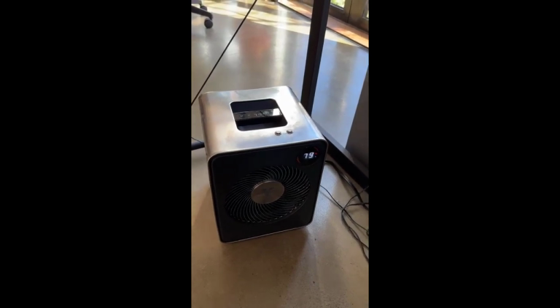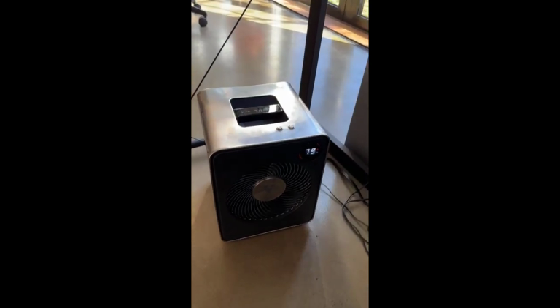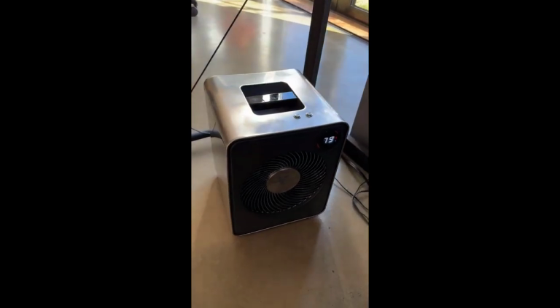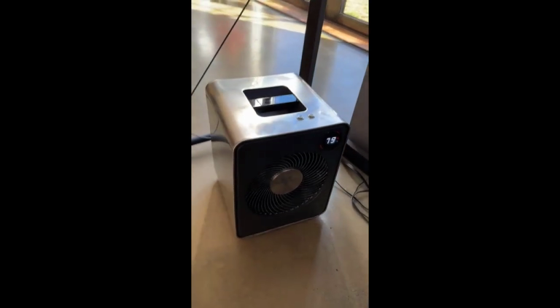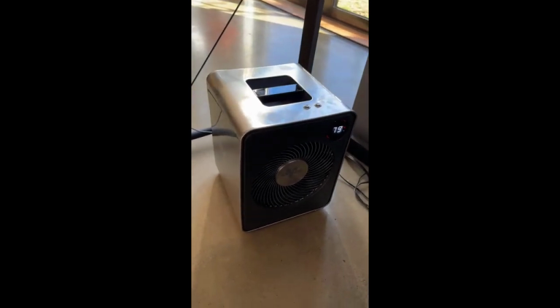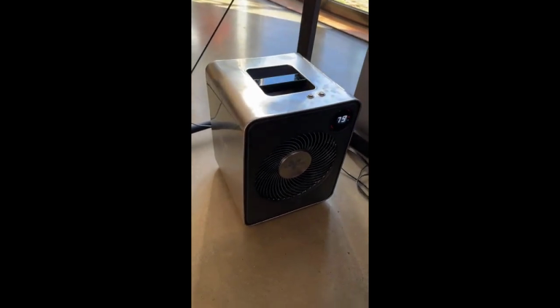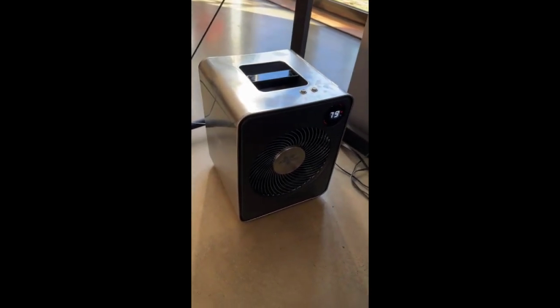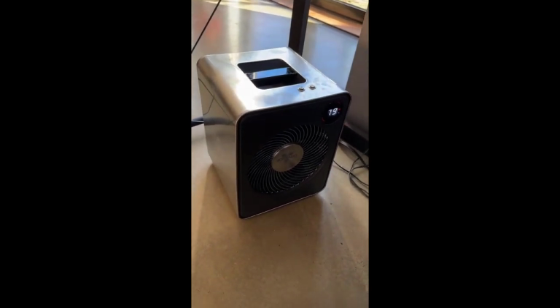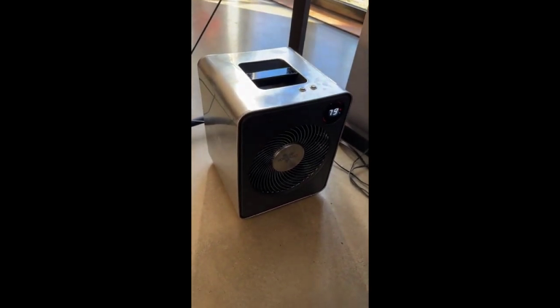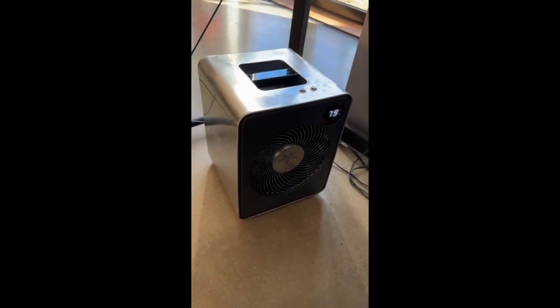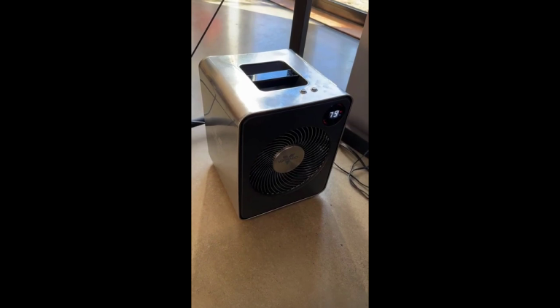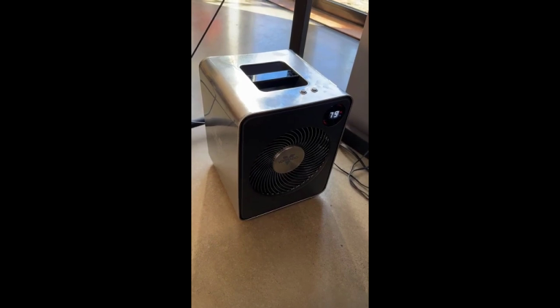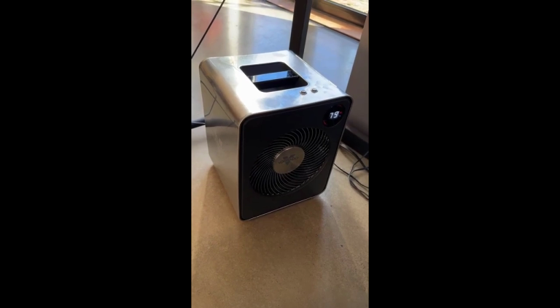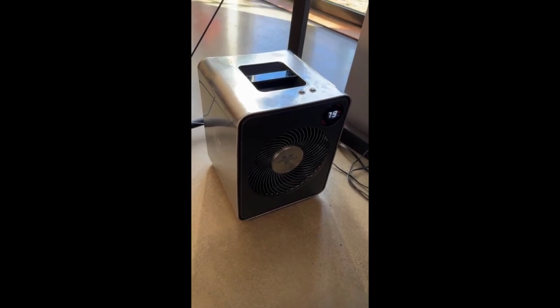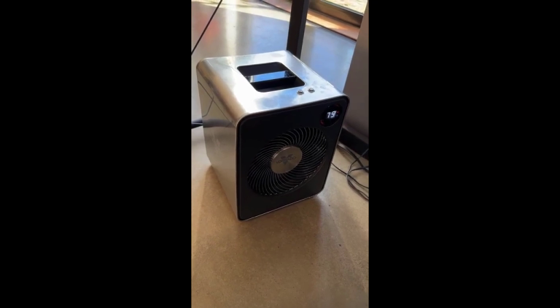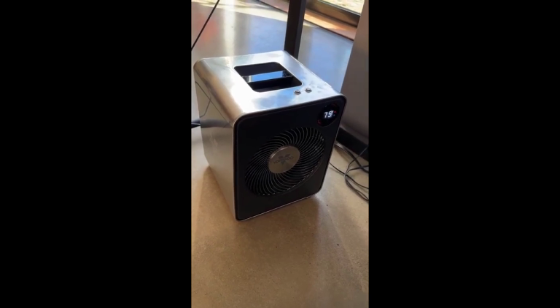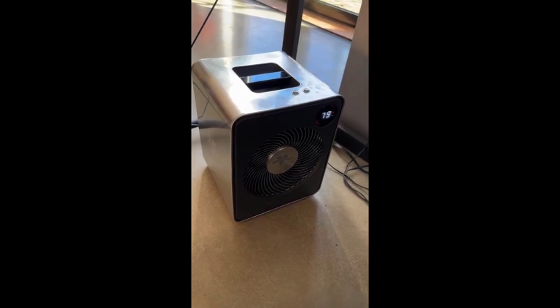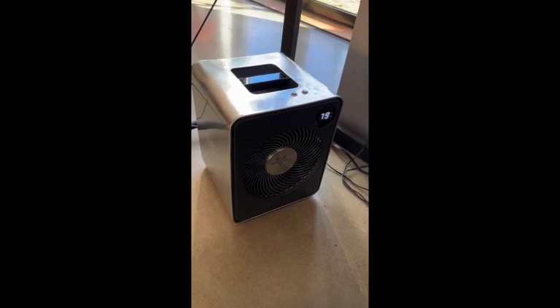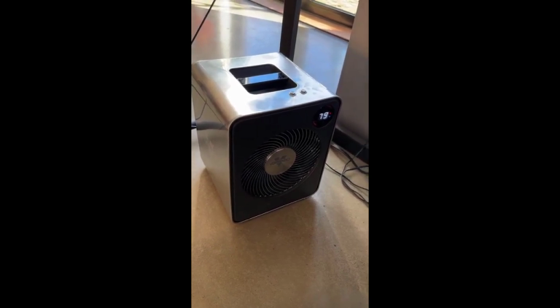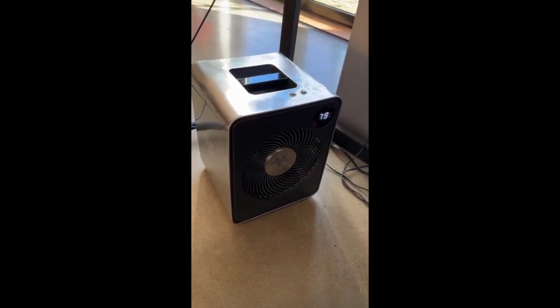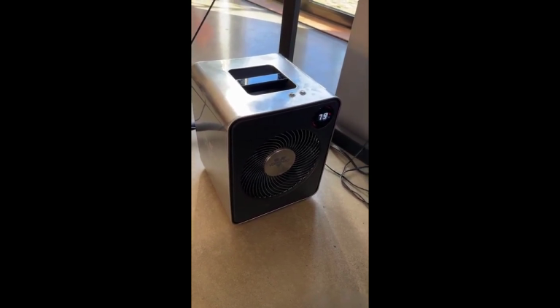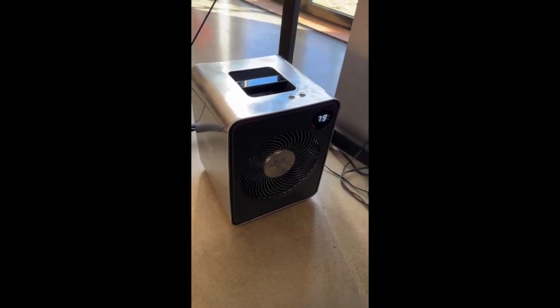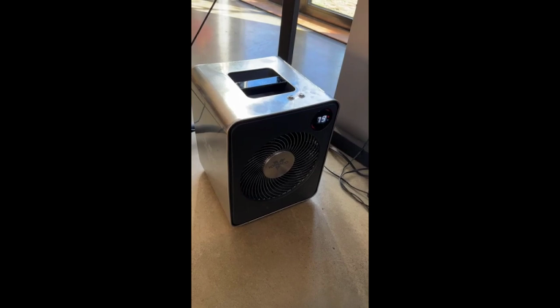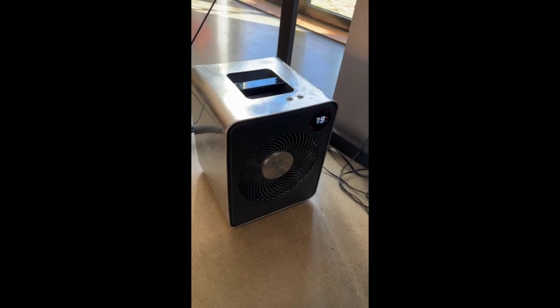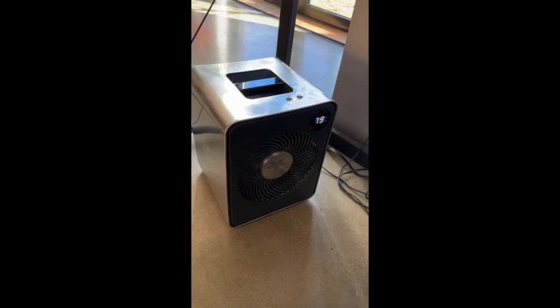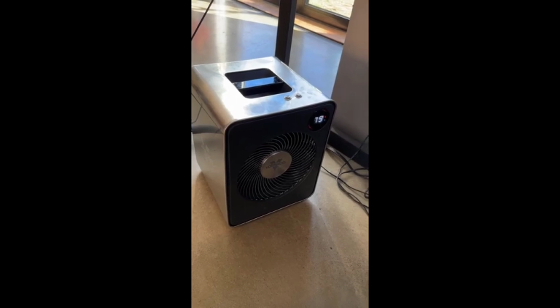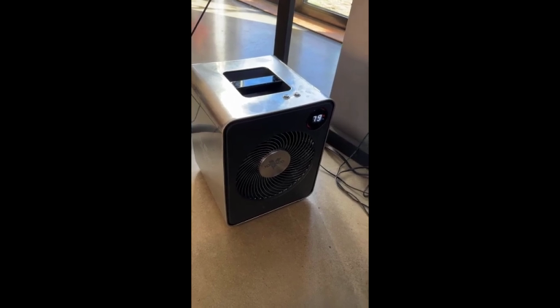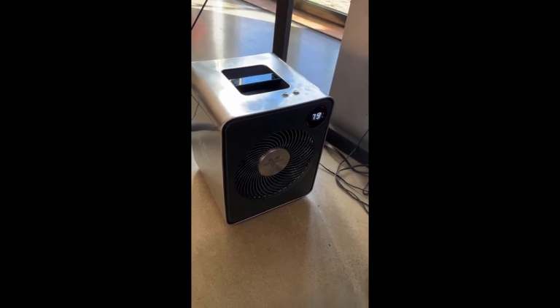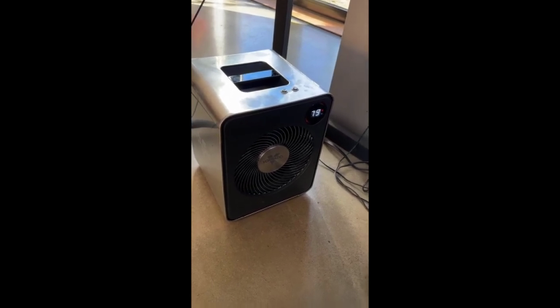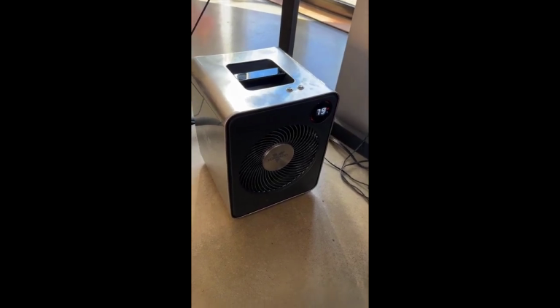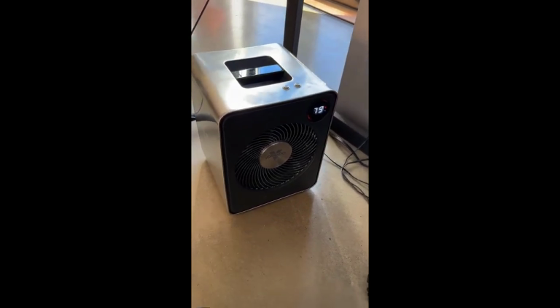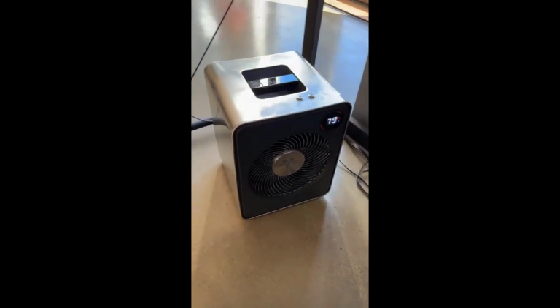This is the second Vornado I've had. The other had a plastic enclosure, cost about half as much as this one, put out probably a quarter of the heat, and was quite loud relative to this one.